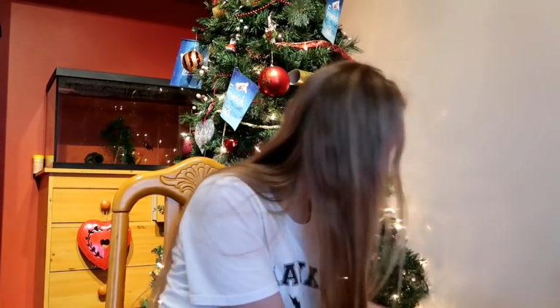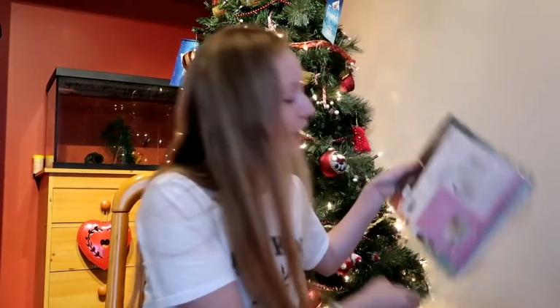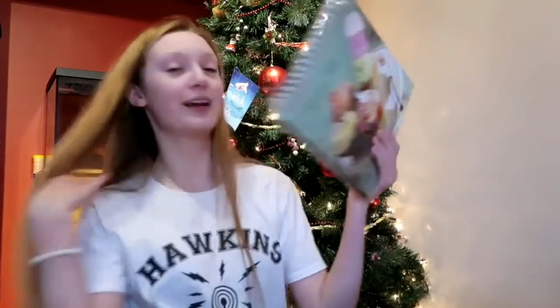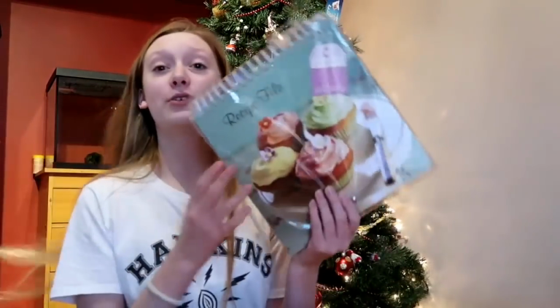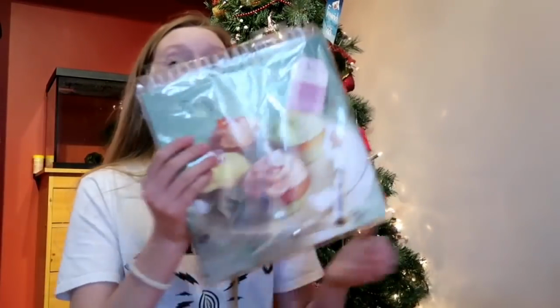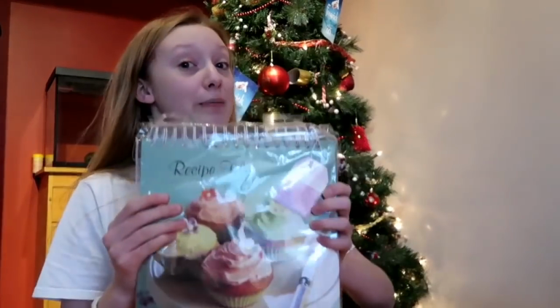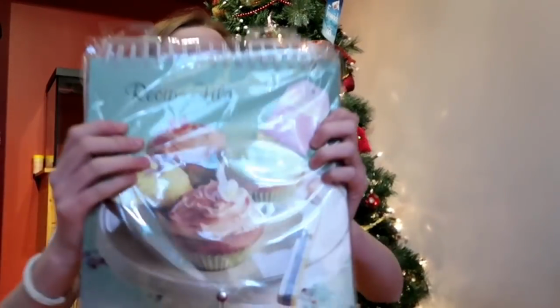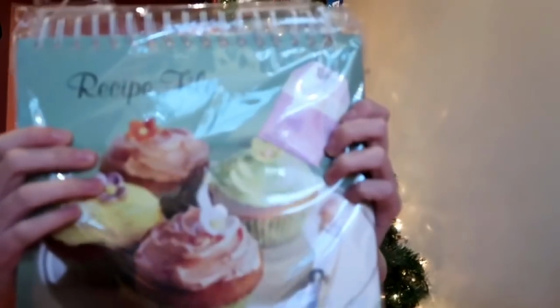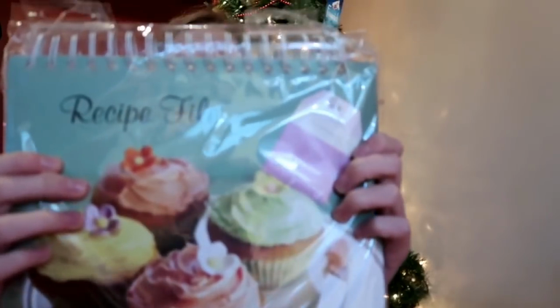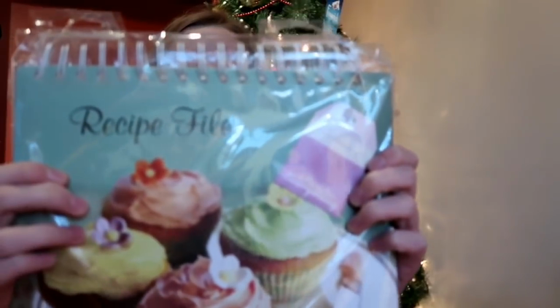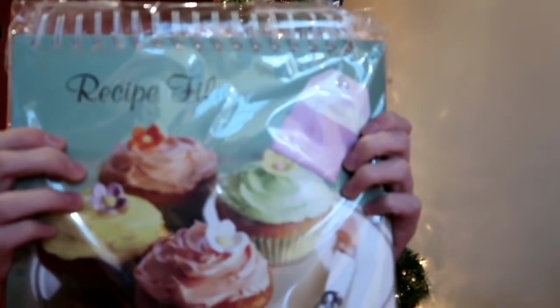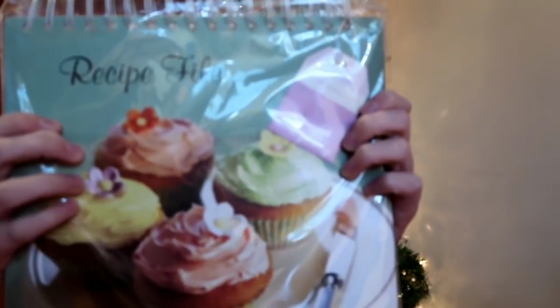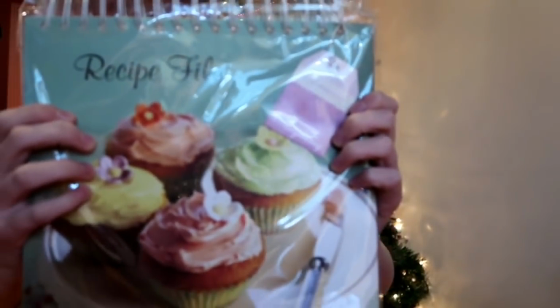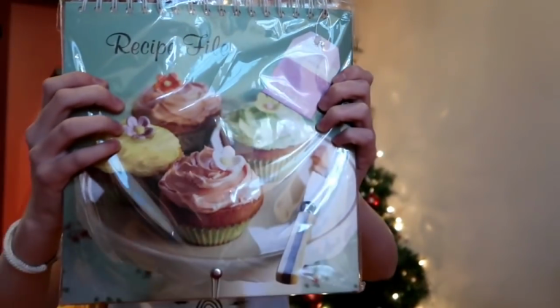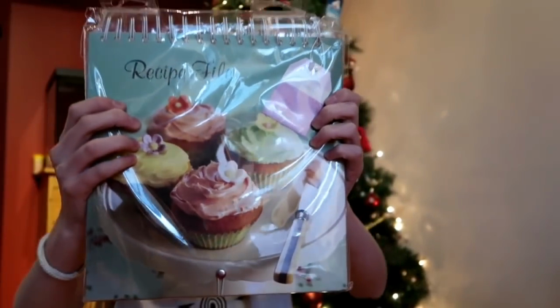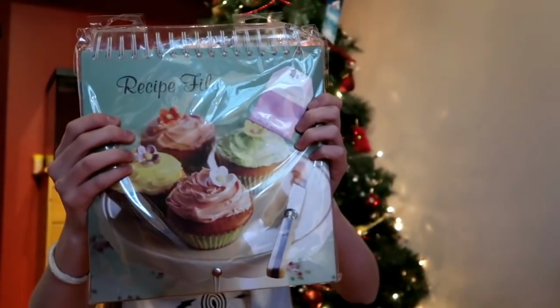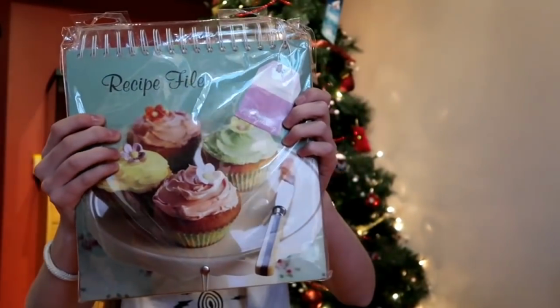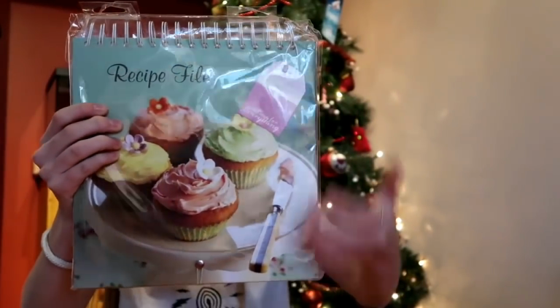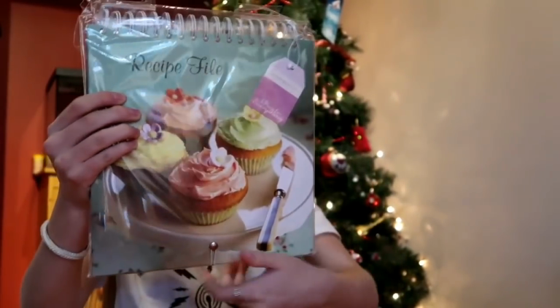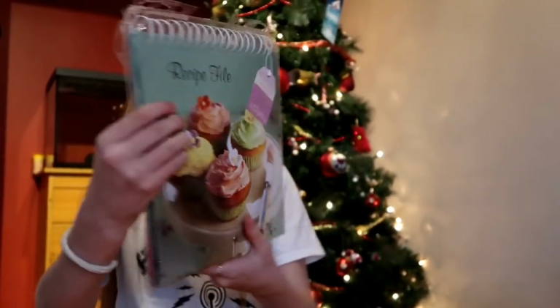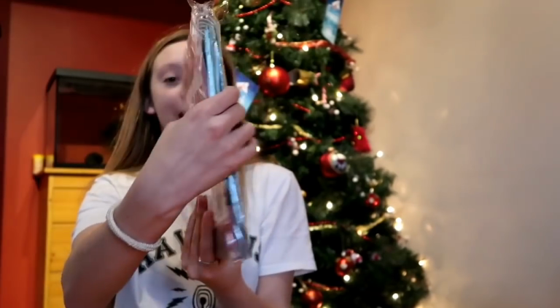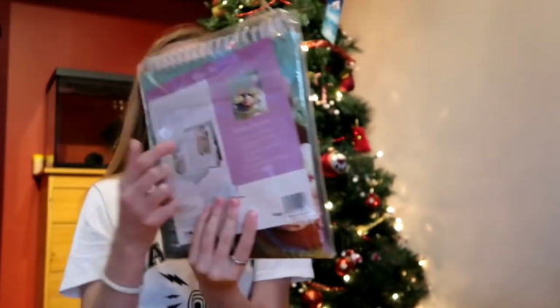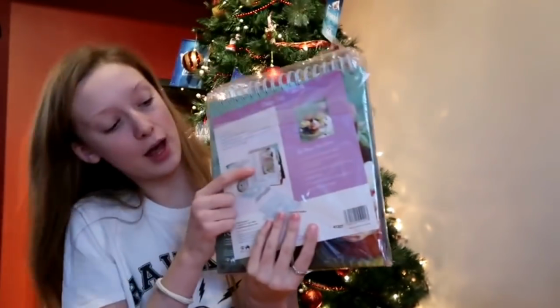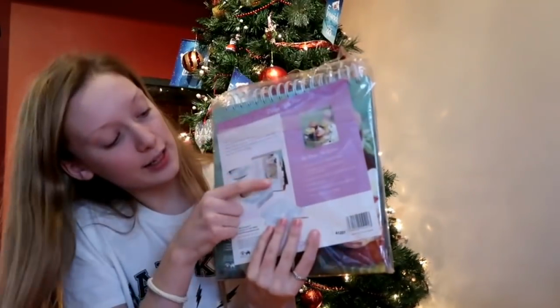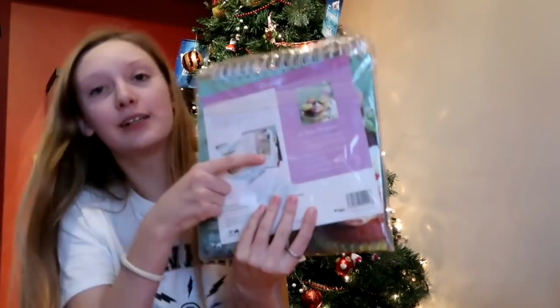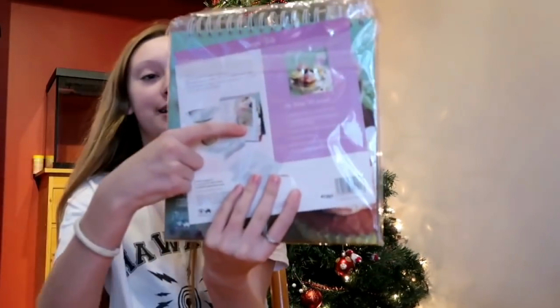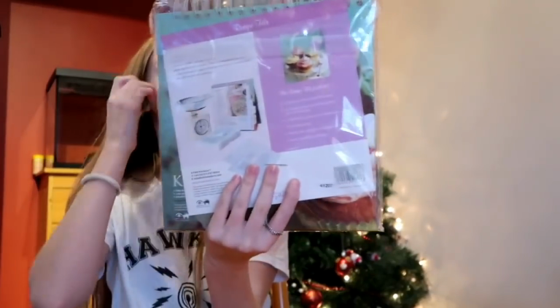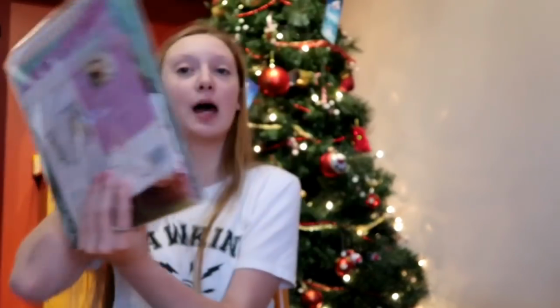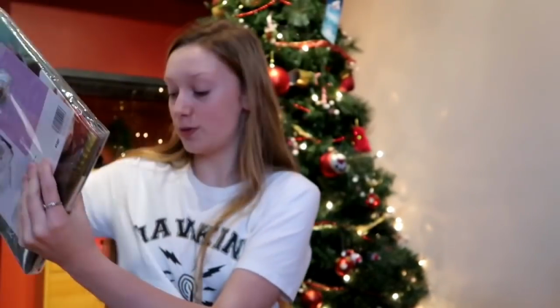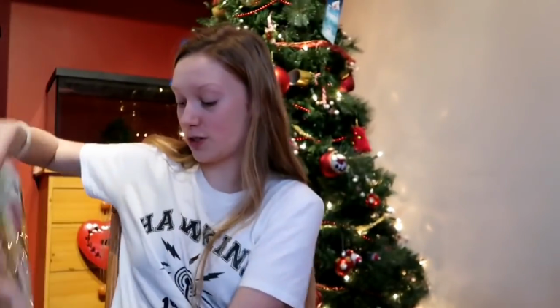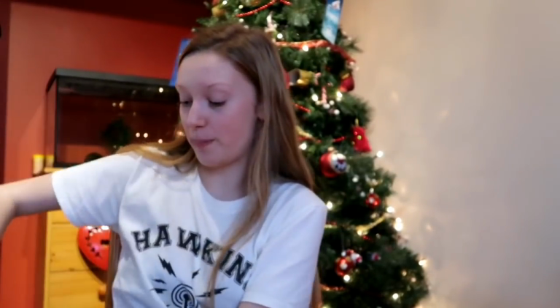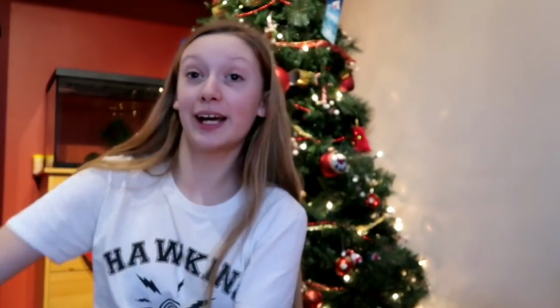I do like to bake a bit, so I got this recipe file — it keeps all your recipes nice and dry. And then it stands up as well, which is useful when you're baking.